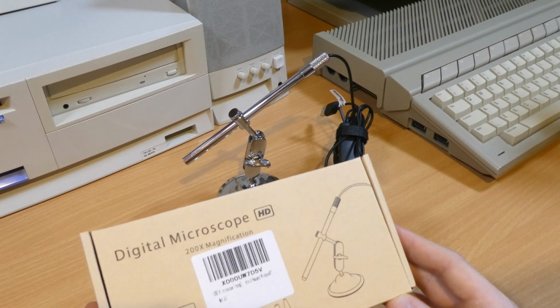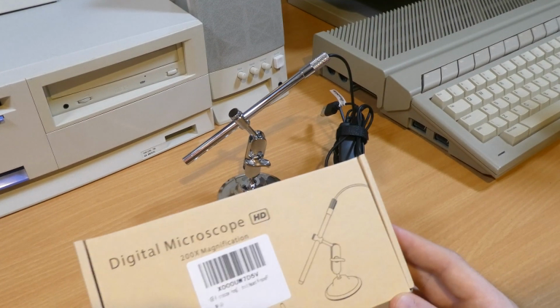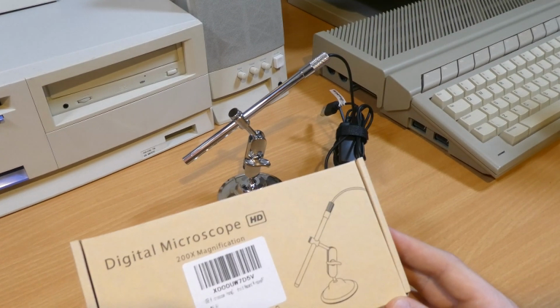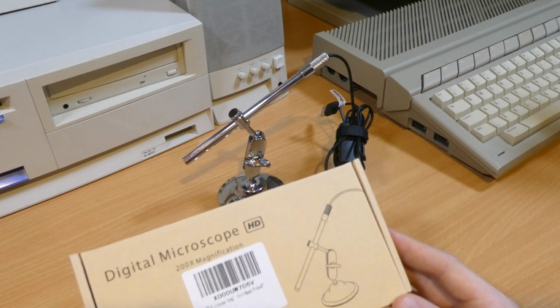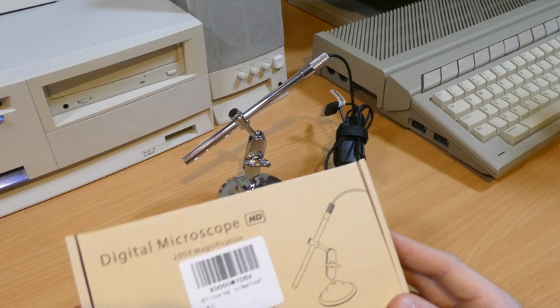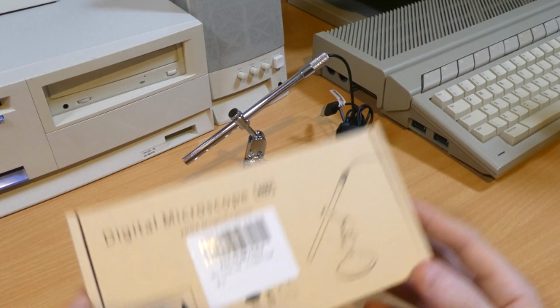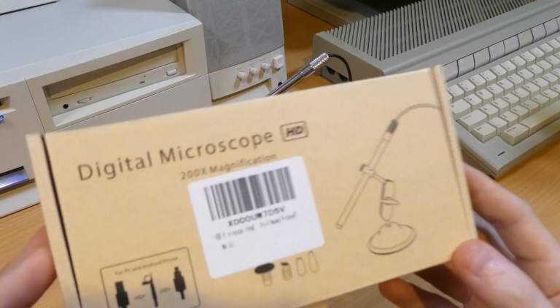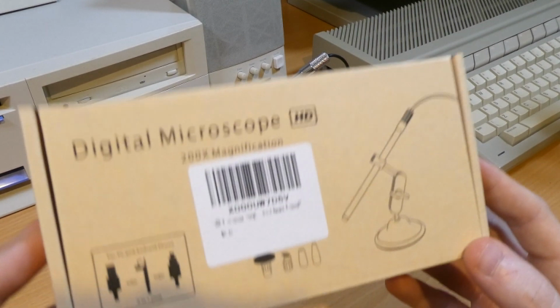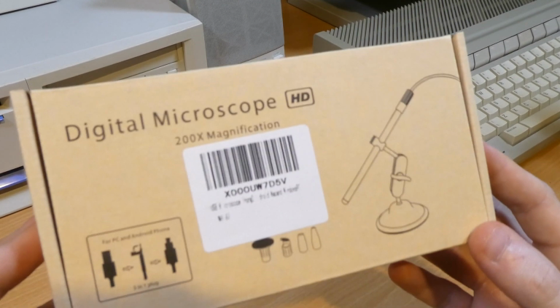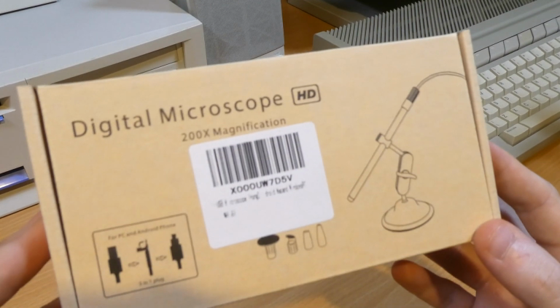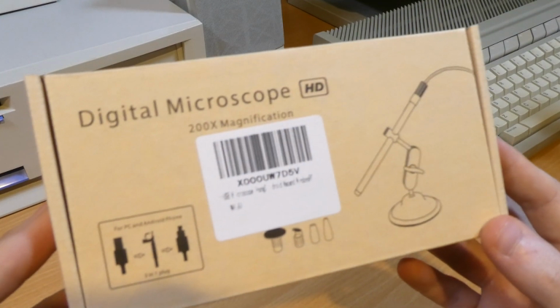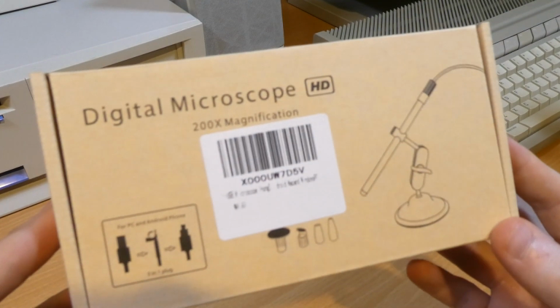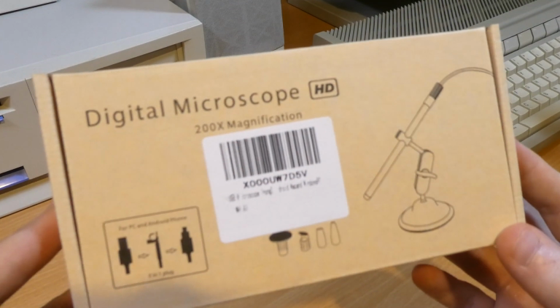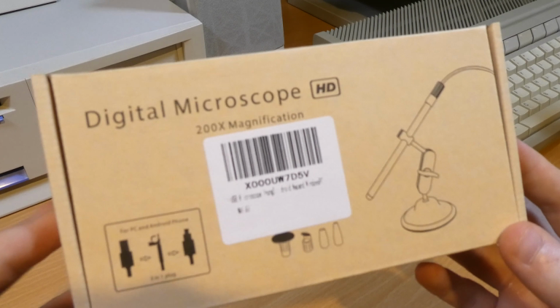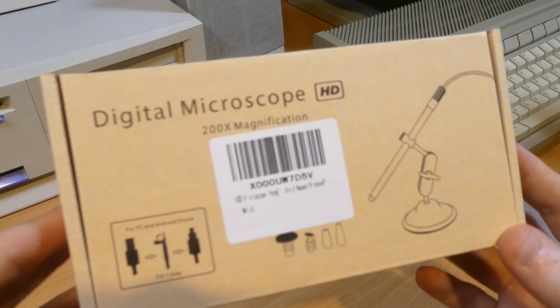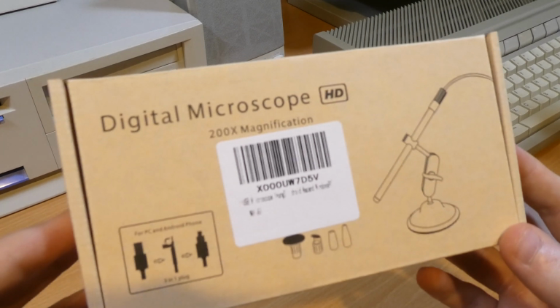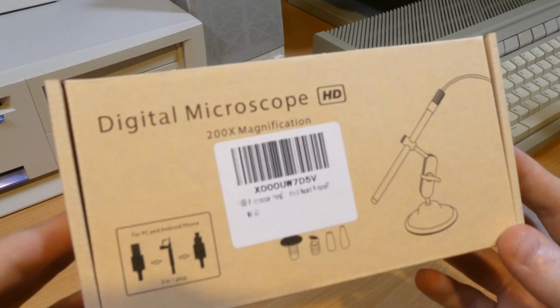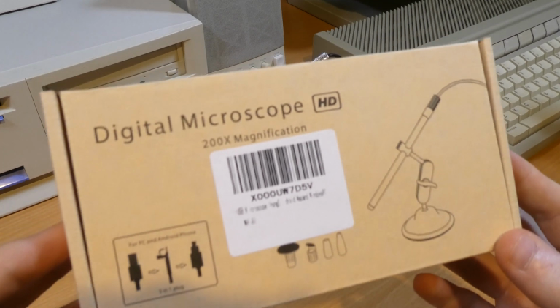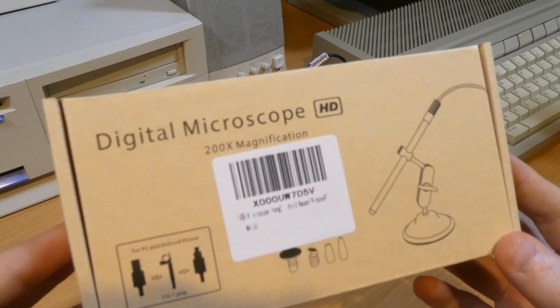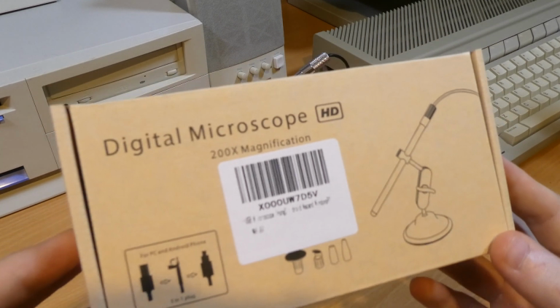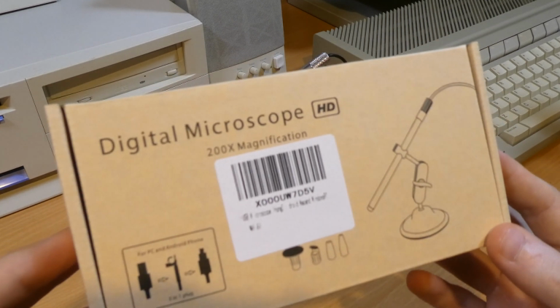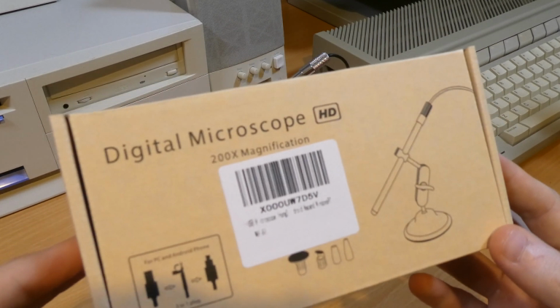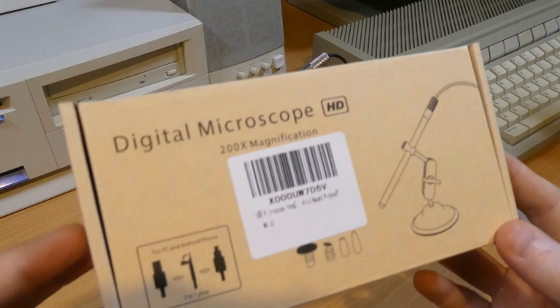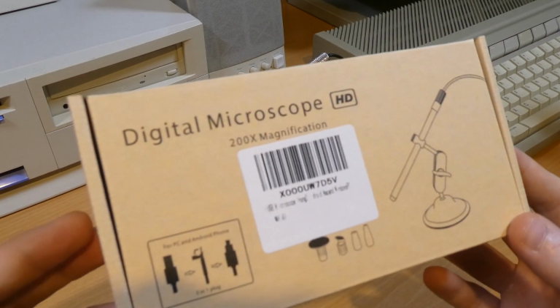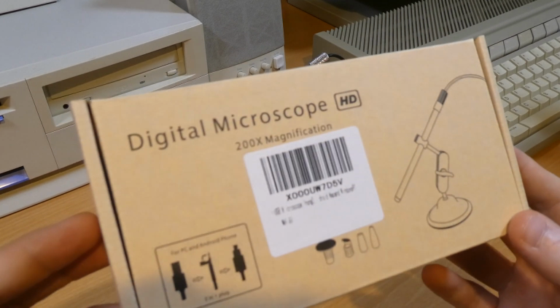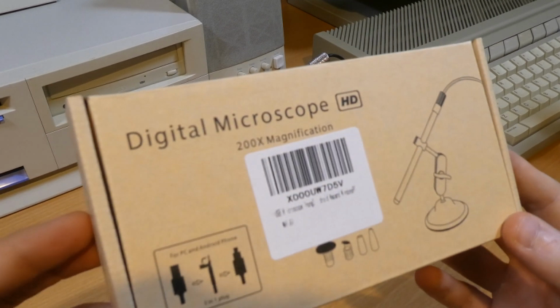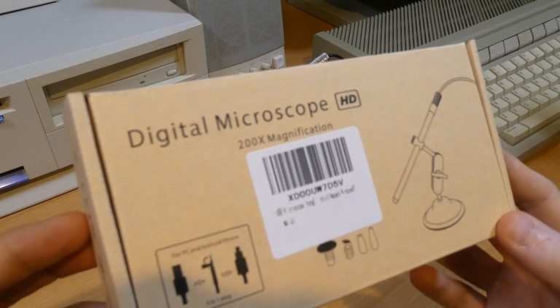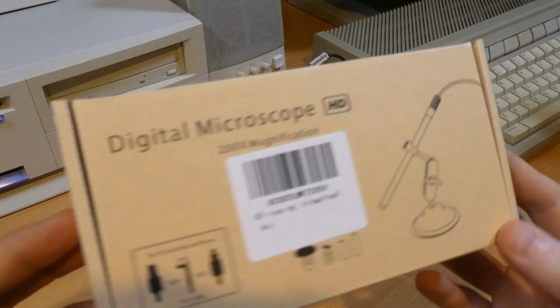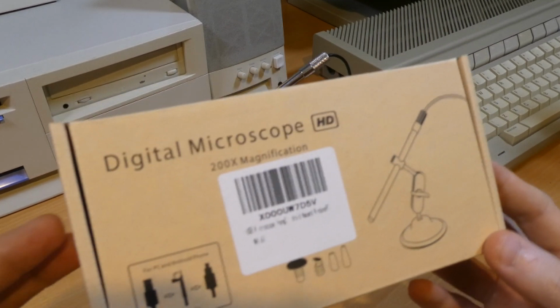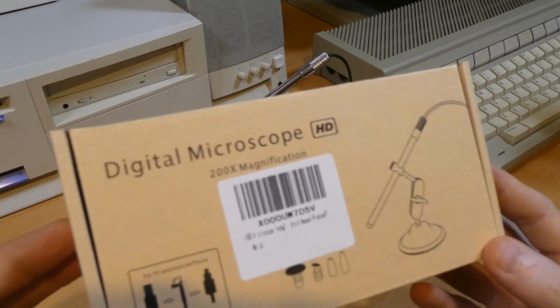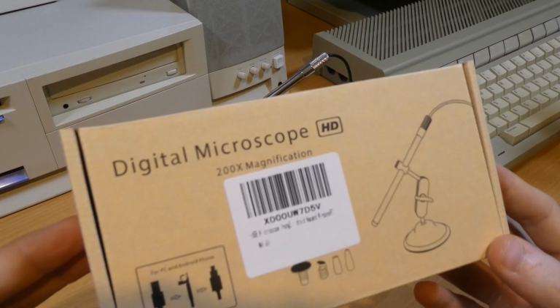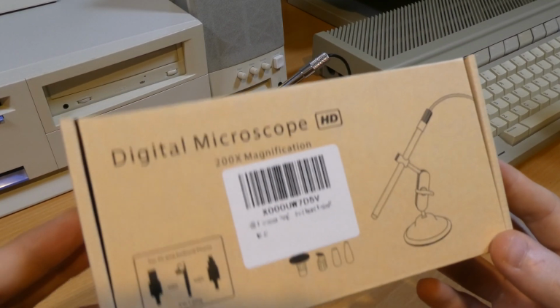The box boasts 200 times magnification — I haven't tested that, and I'm sure that's probably not true.